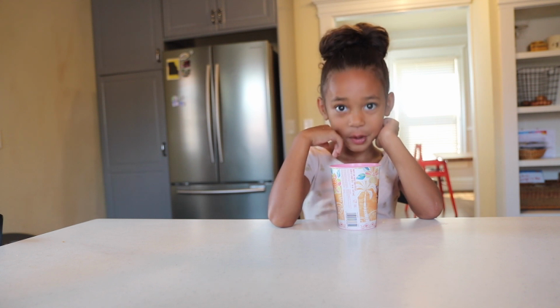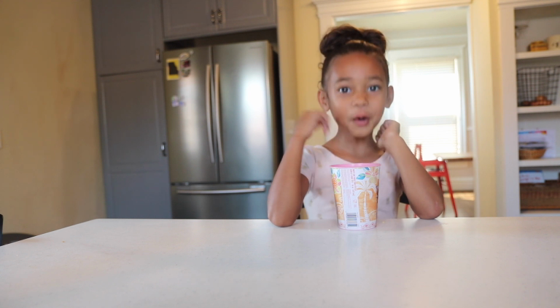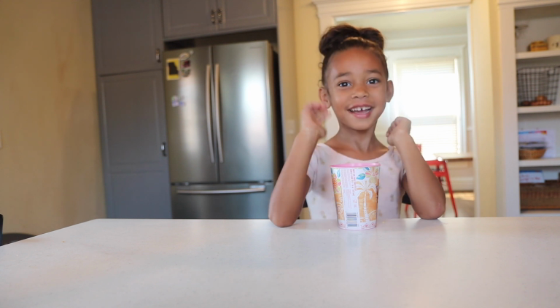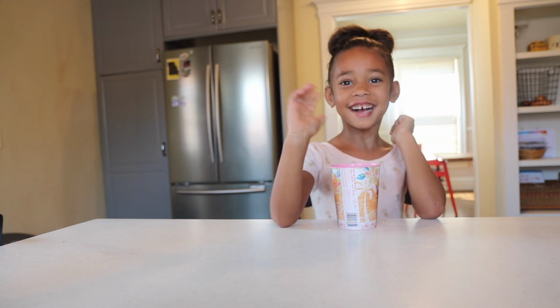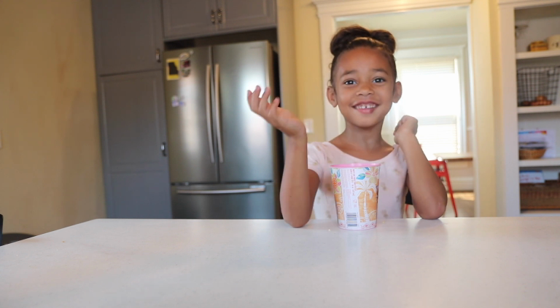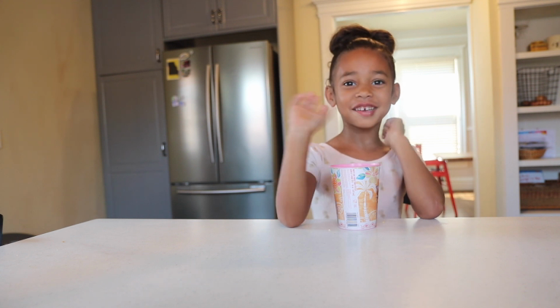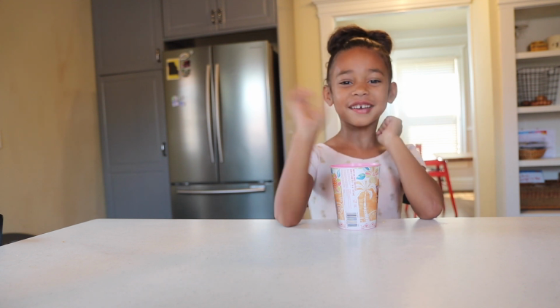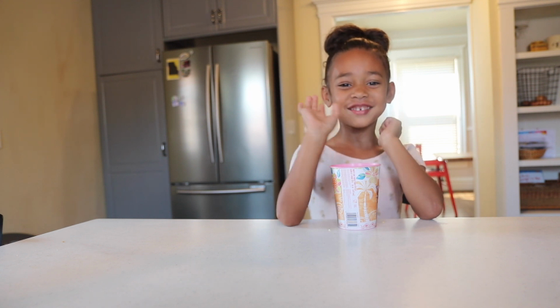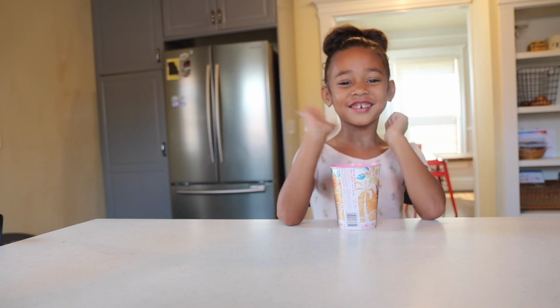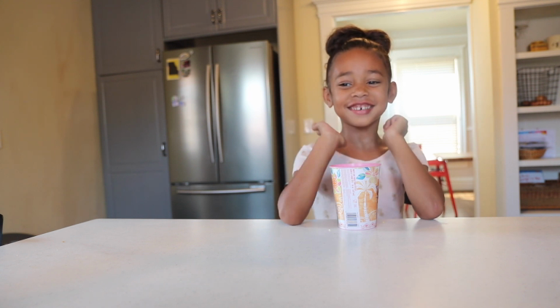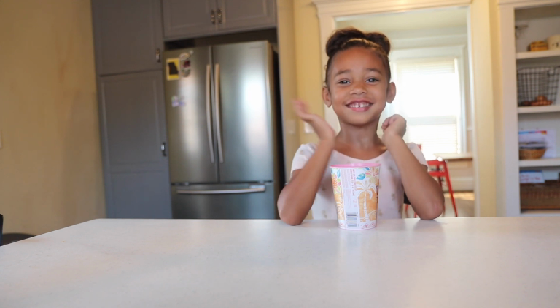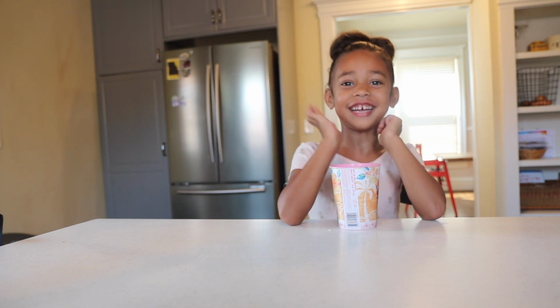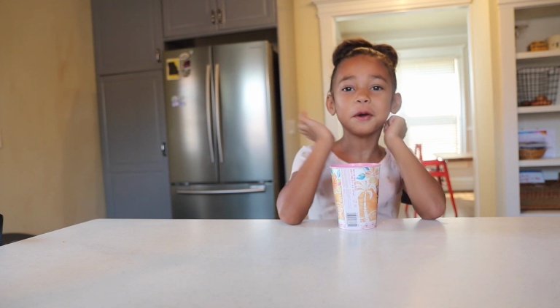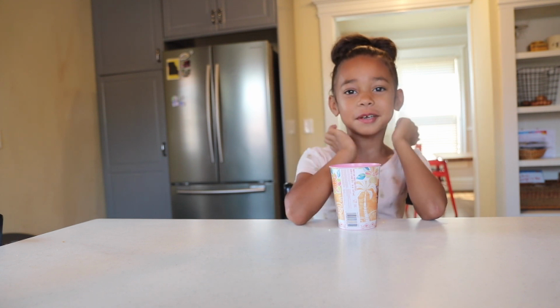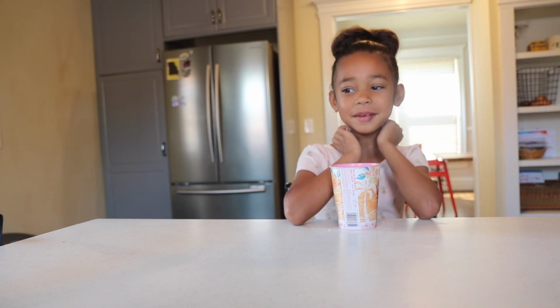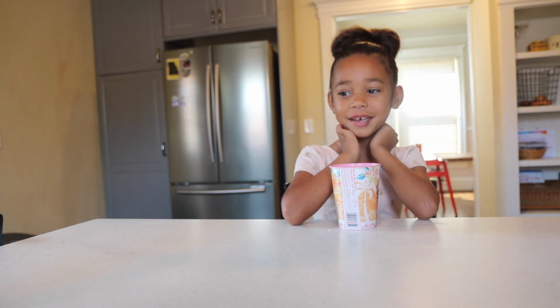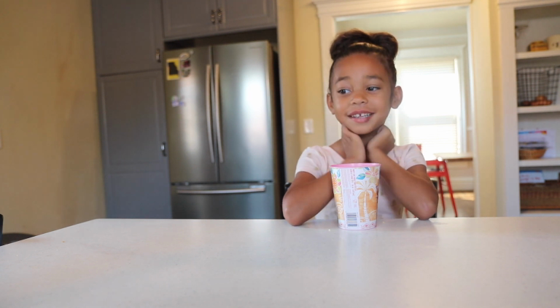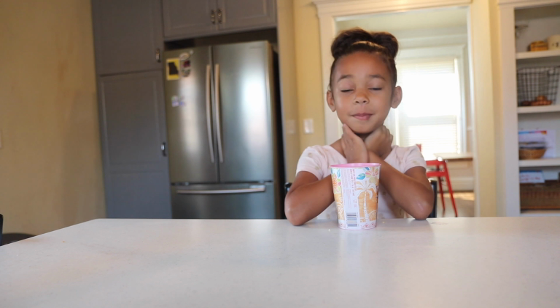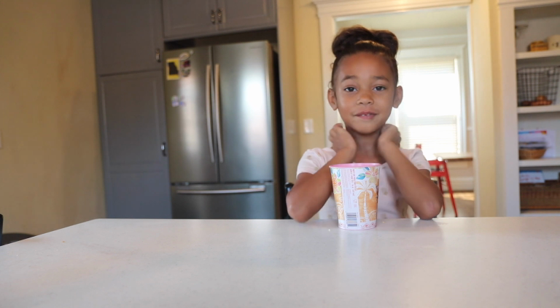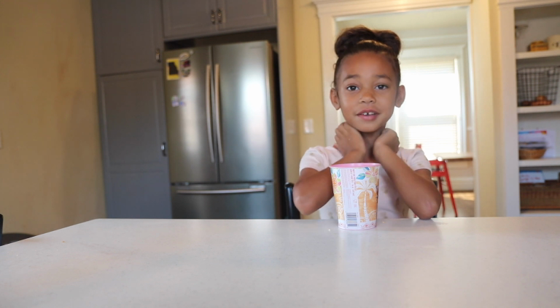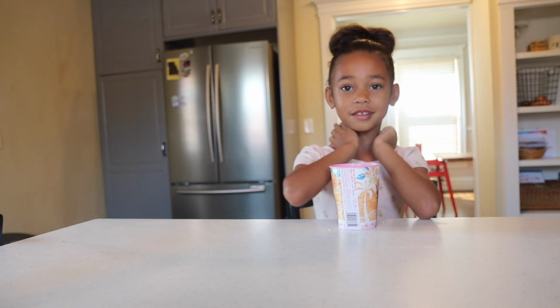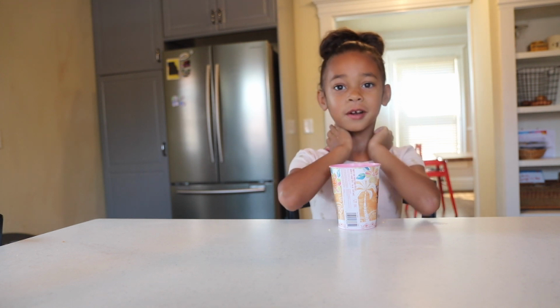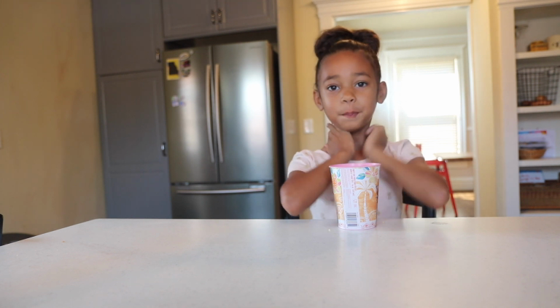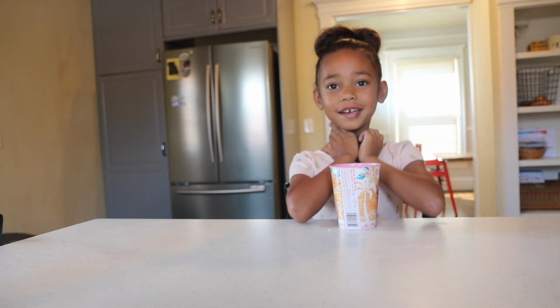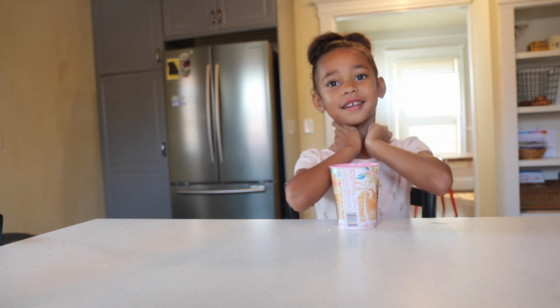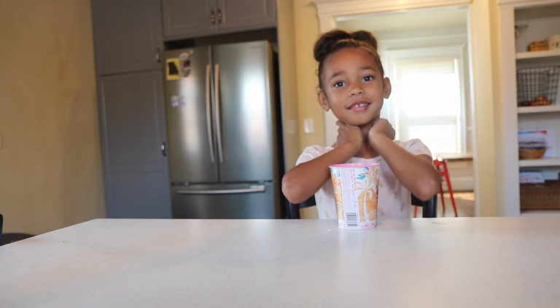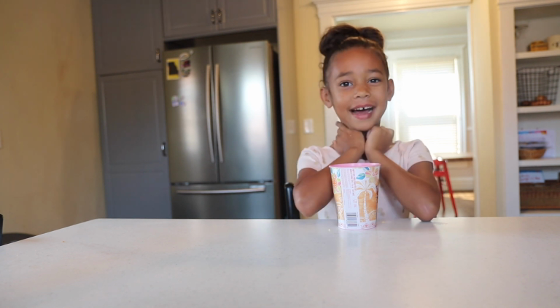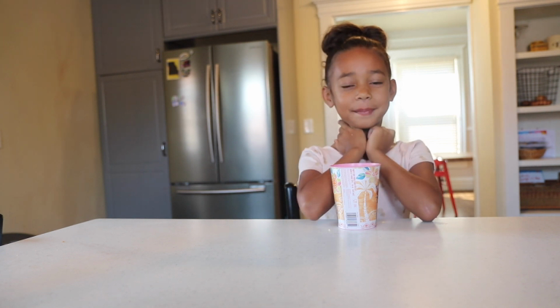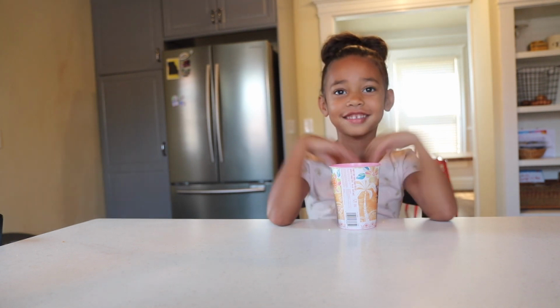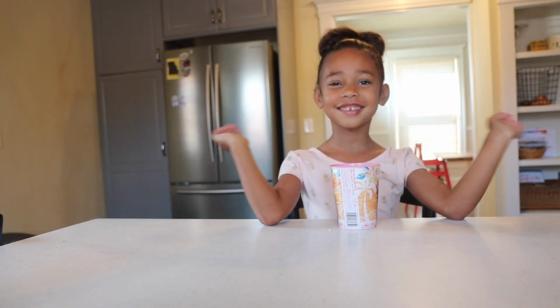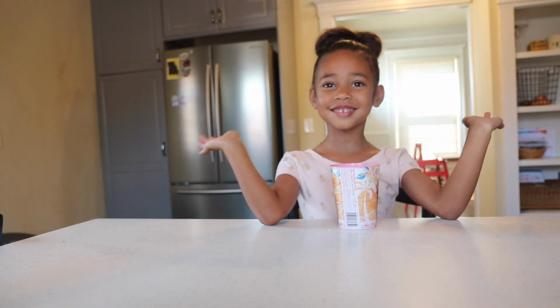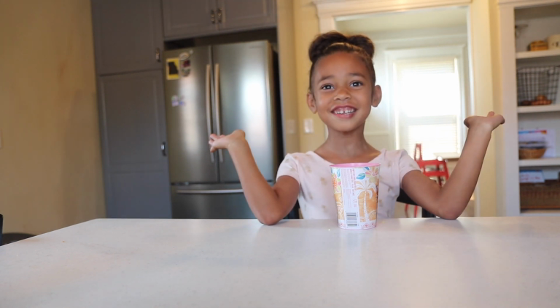Hey guys, welcome to Audrey's Corner! Today we're going to be making a favorite color pink slime. Let's get started!